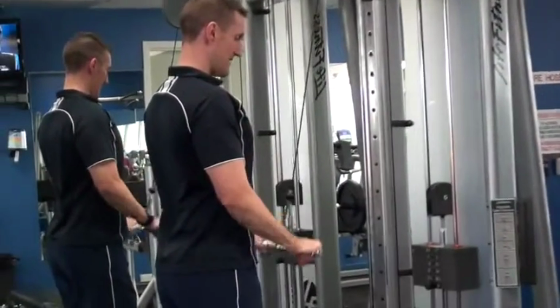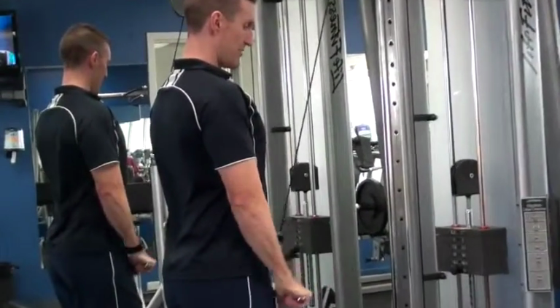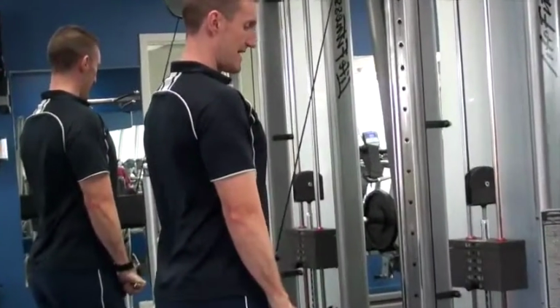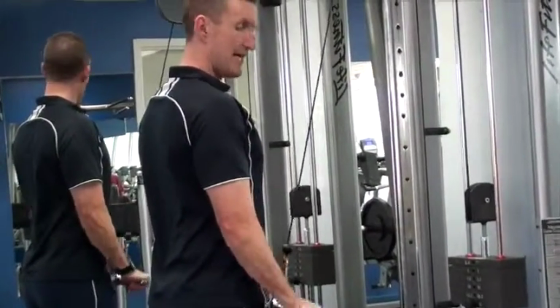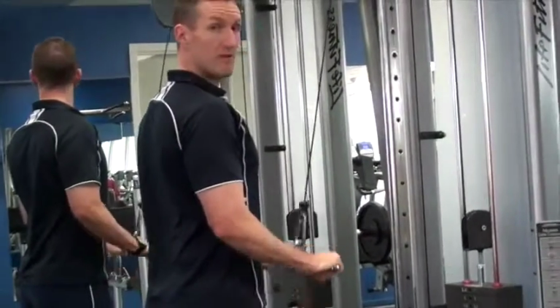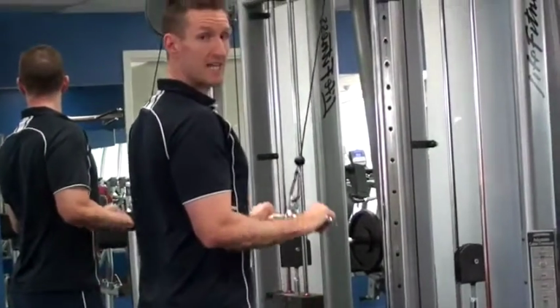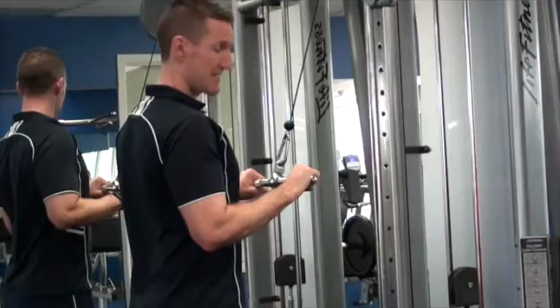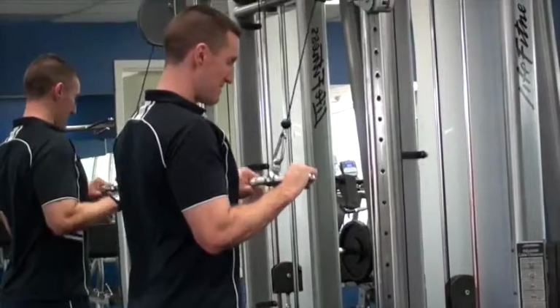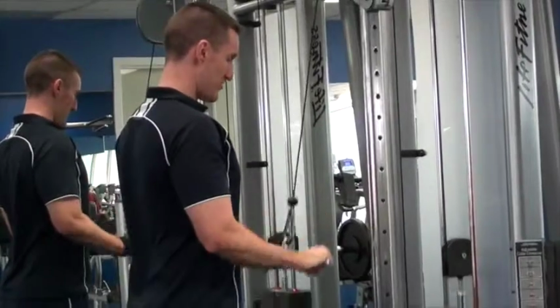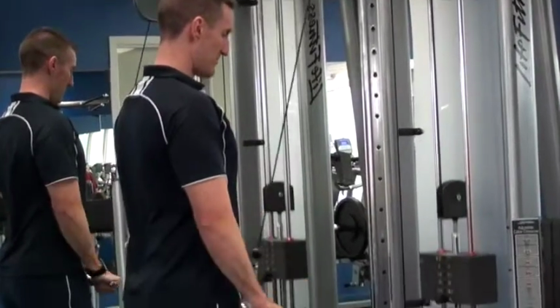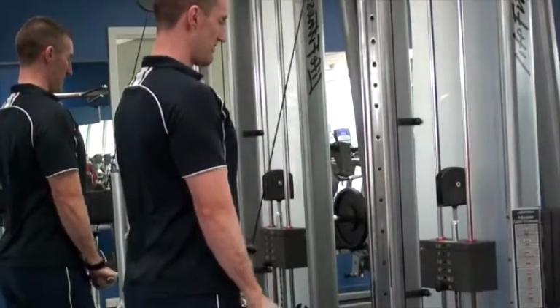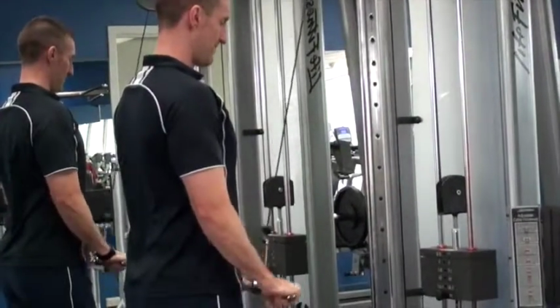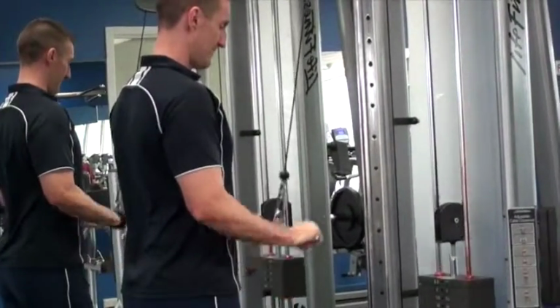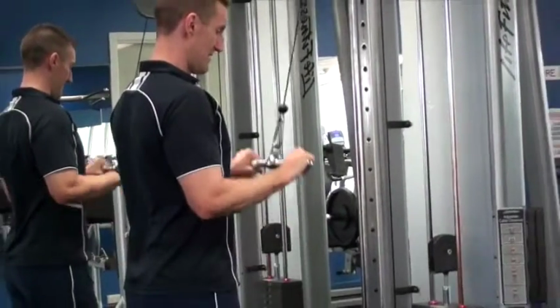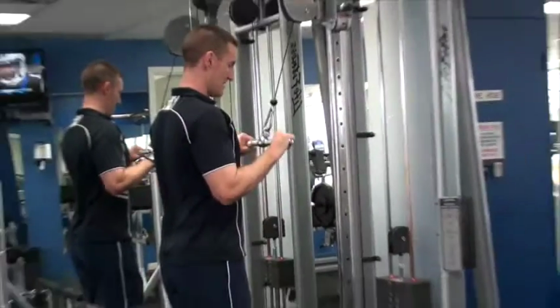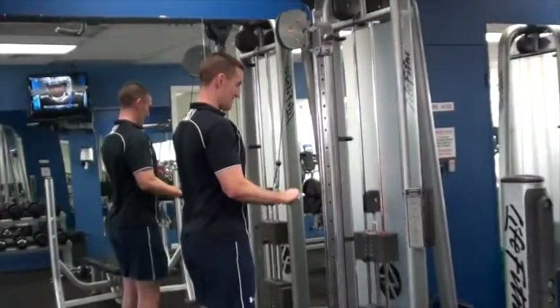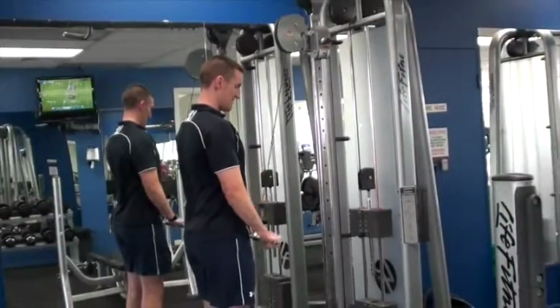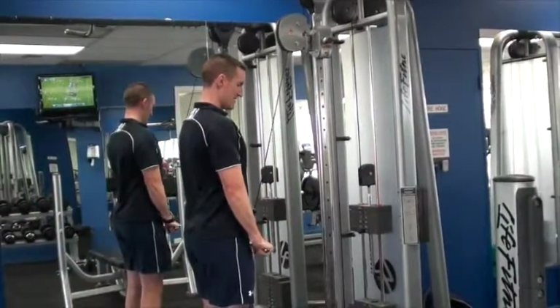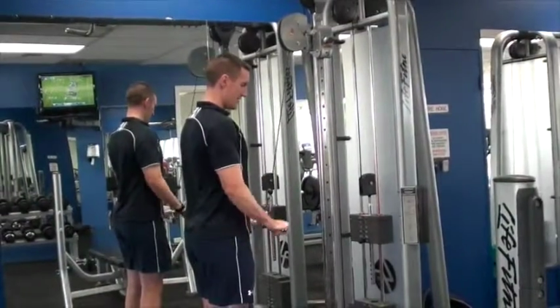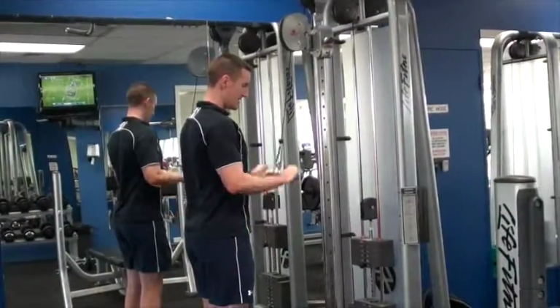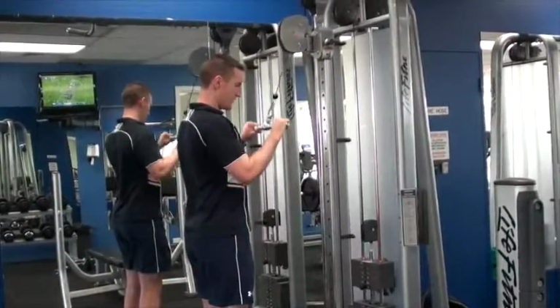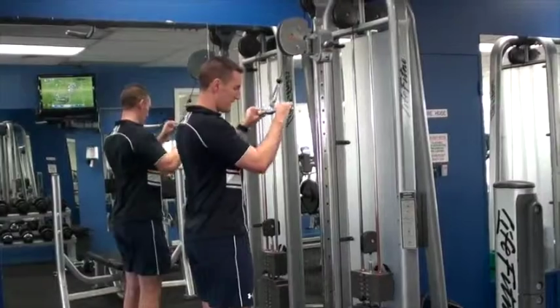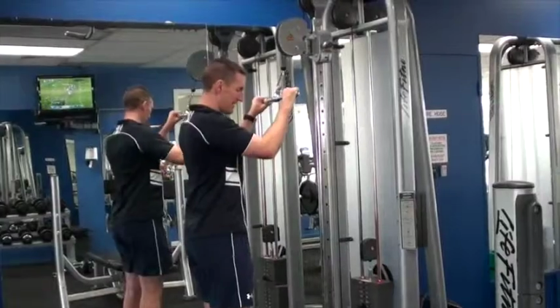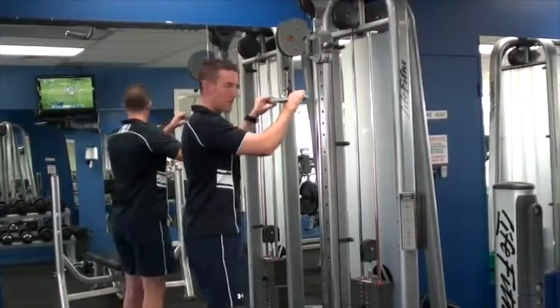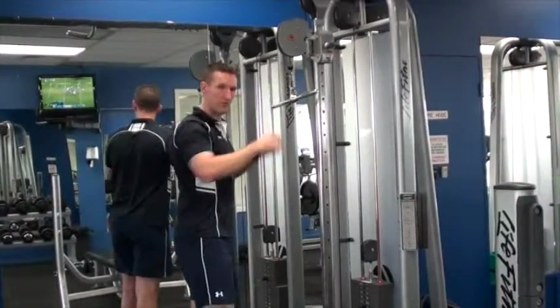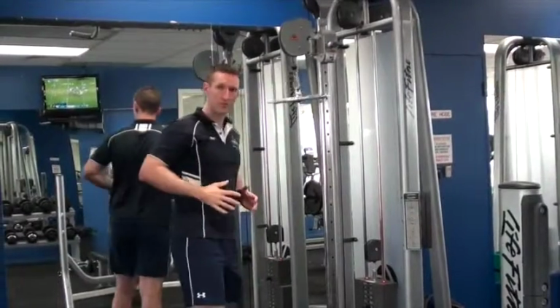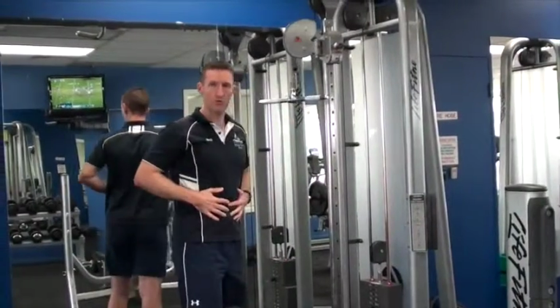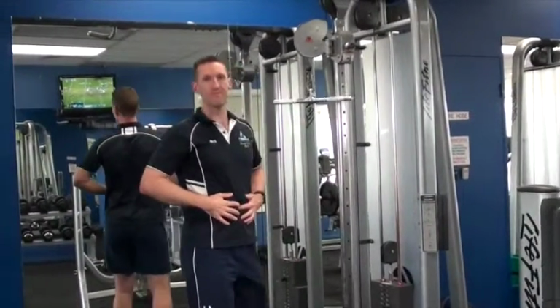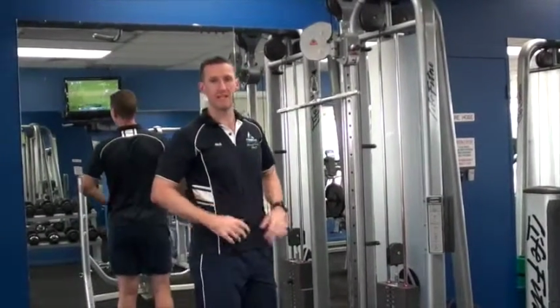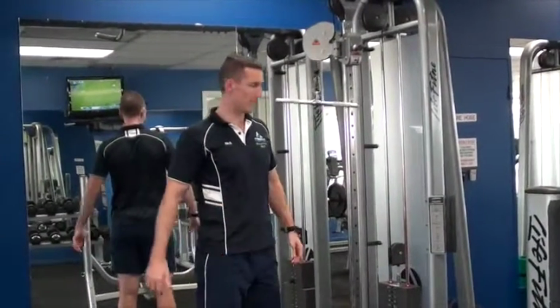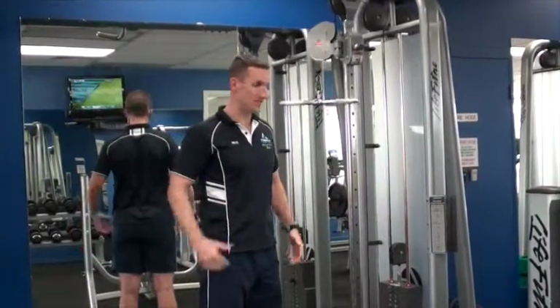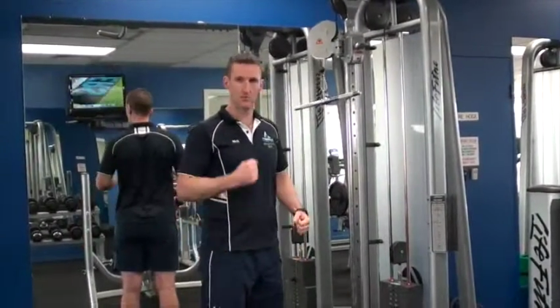Keep pushing down and your elbows stay in the same position the whole time. Nice and simple movement. Be sure to turn on your core to keep your body nice and tall.